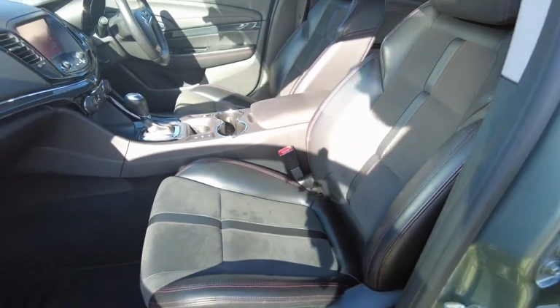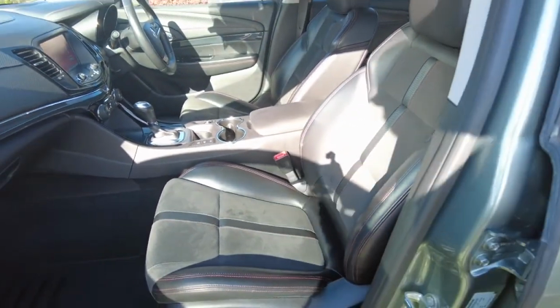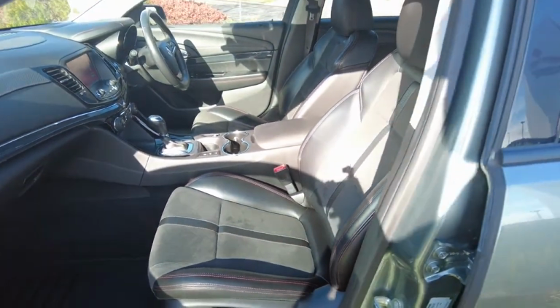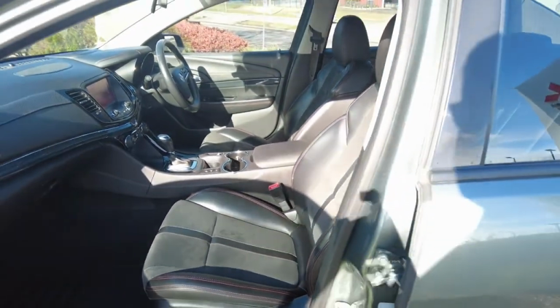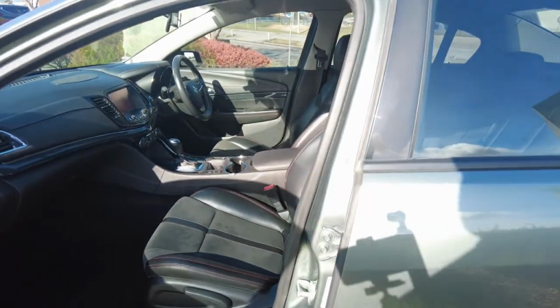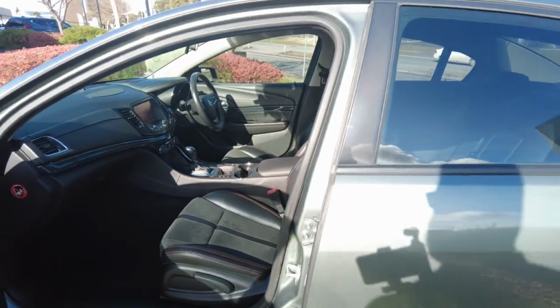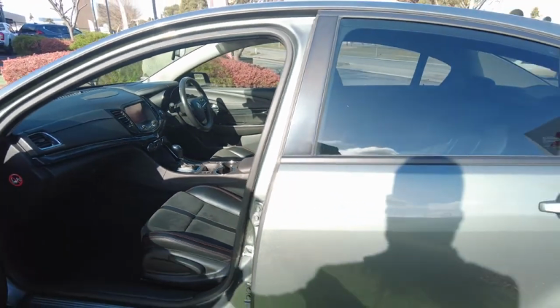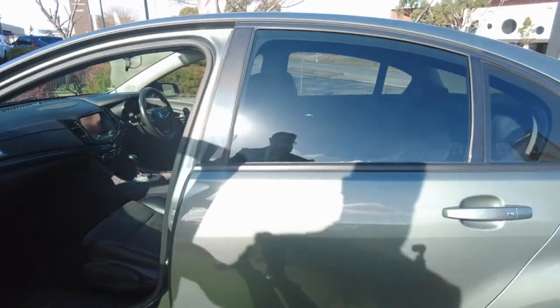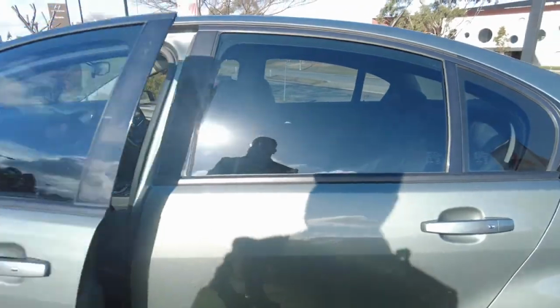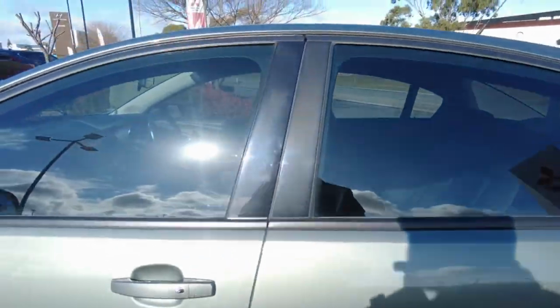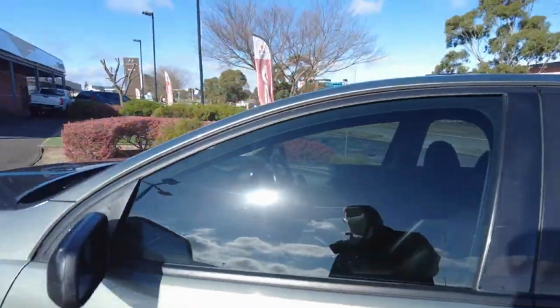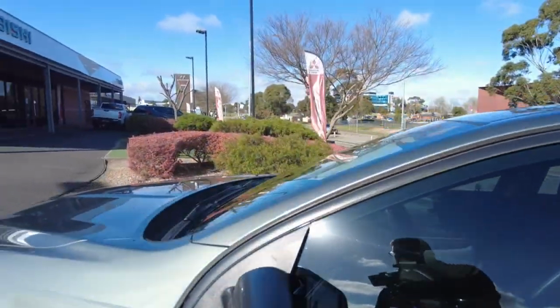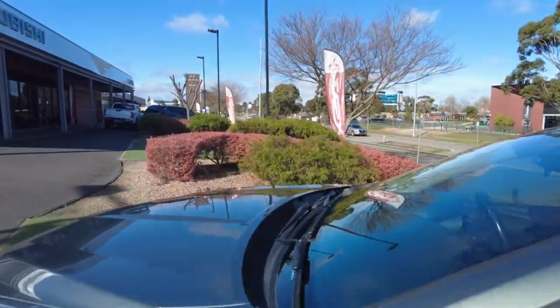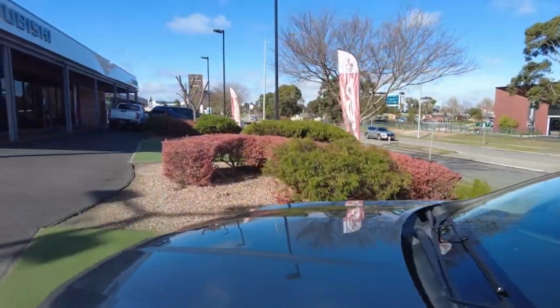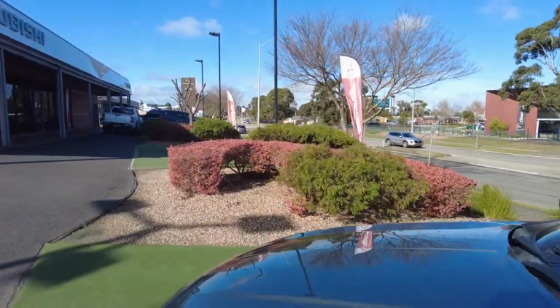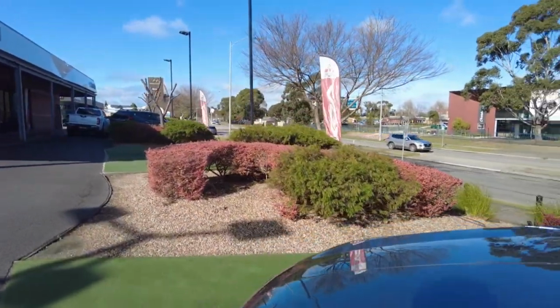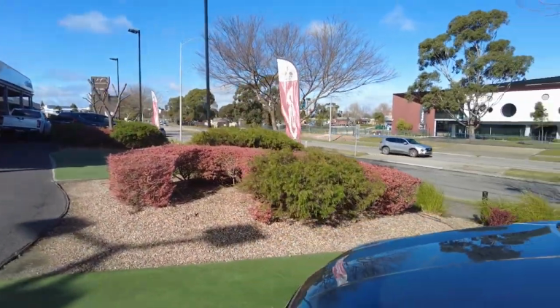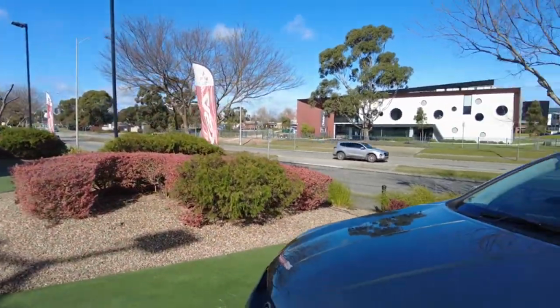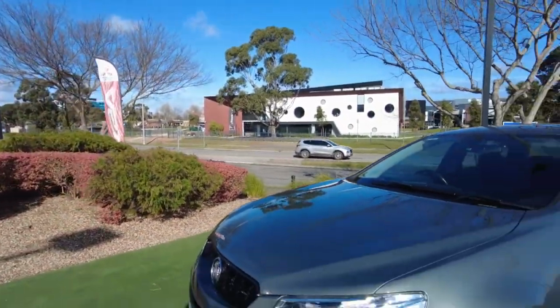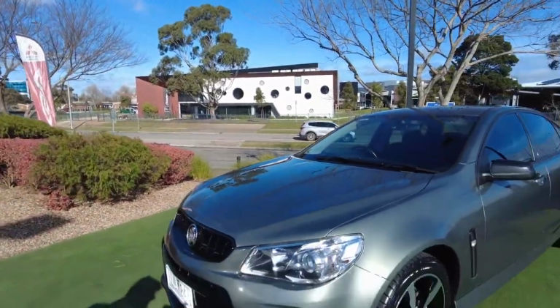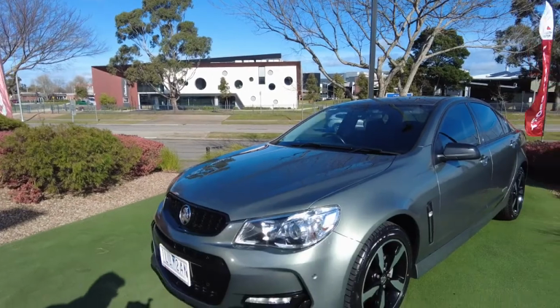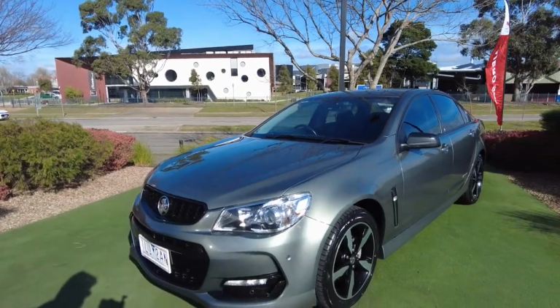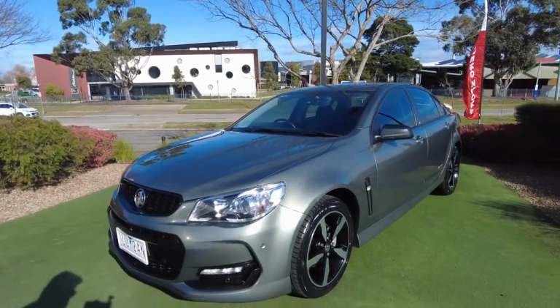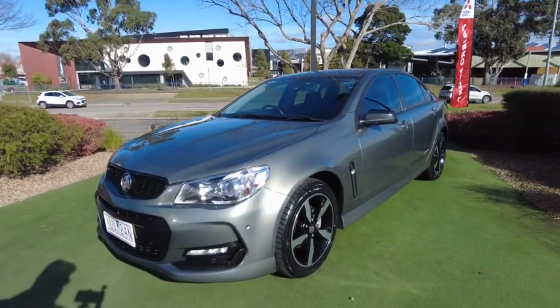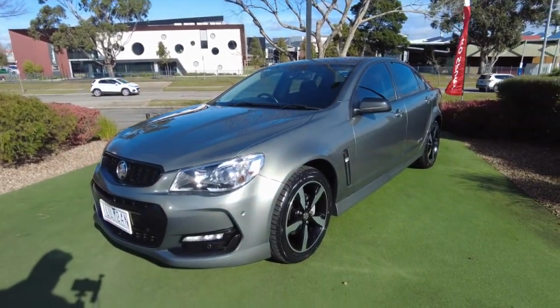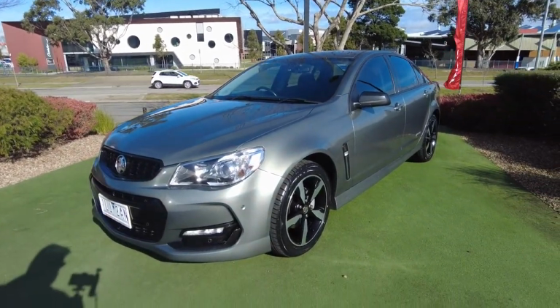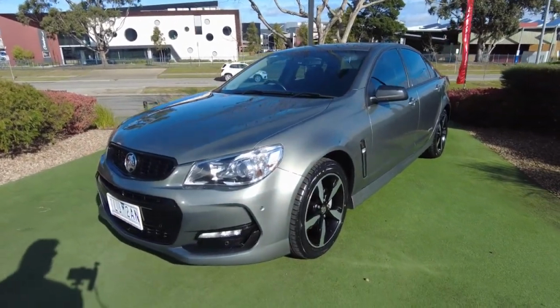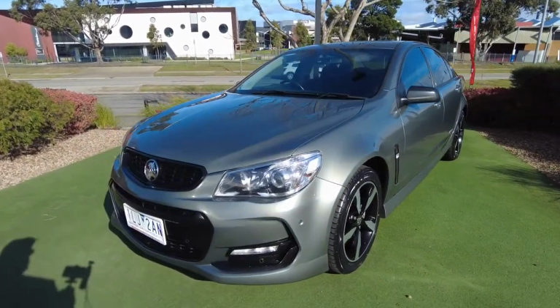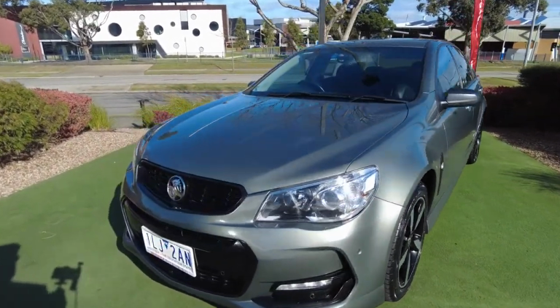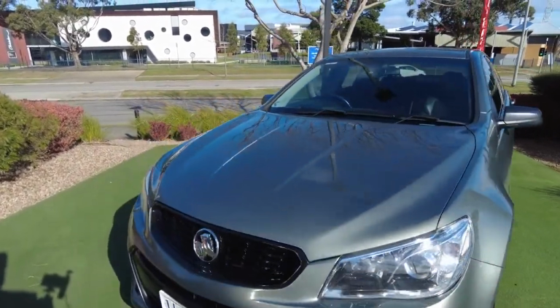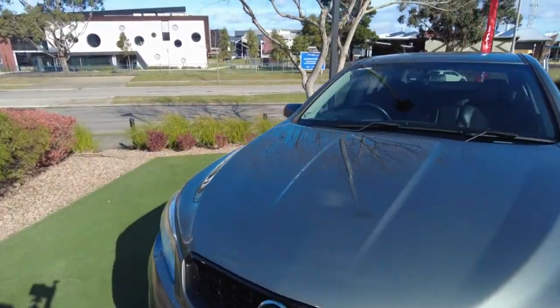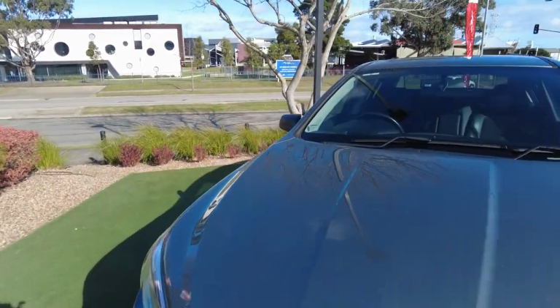Really nice overall, guys — no marks, paint's really good. Even the colour really pops in the sun. Looks really, really nice.